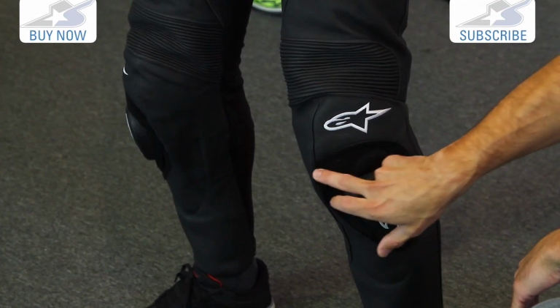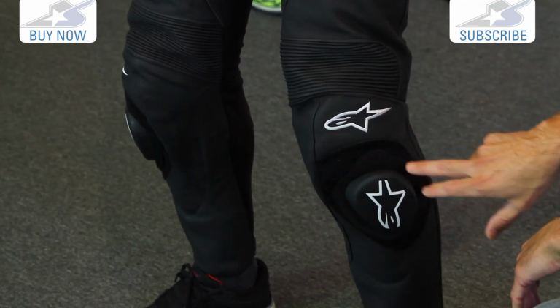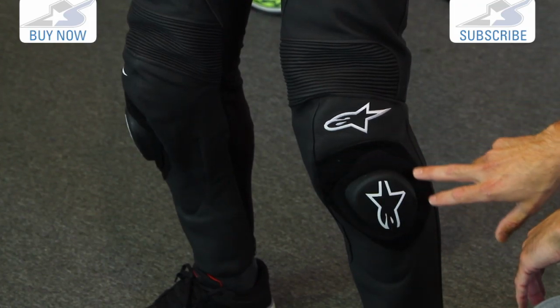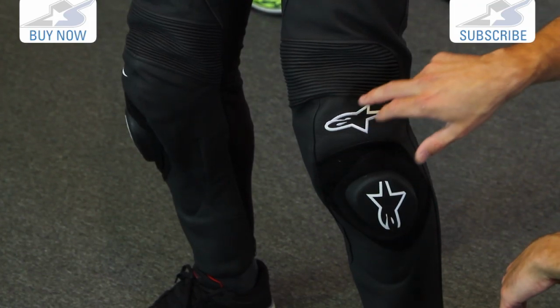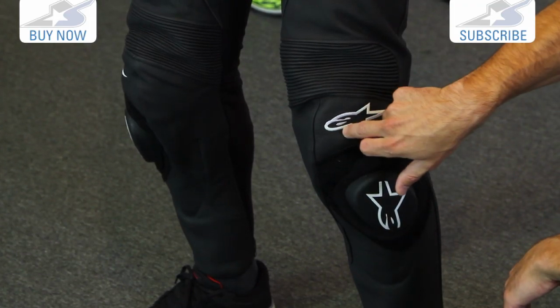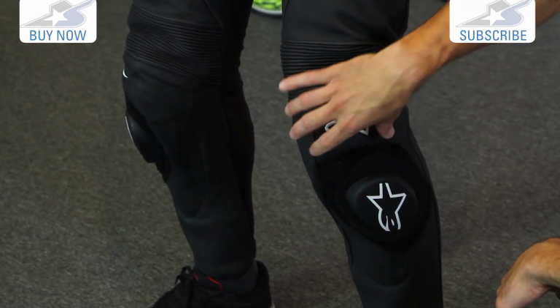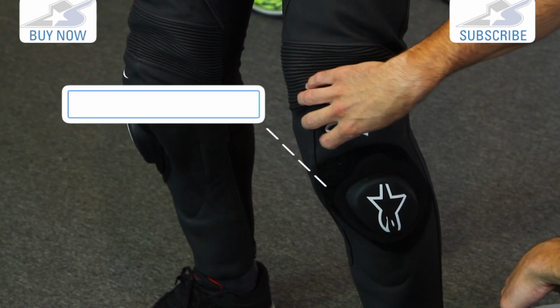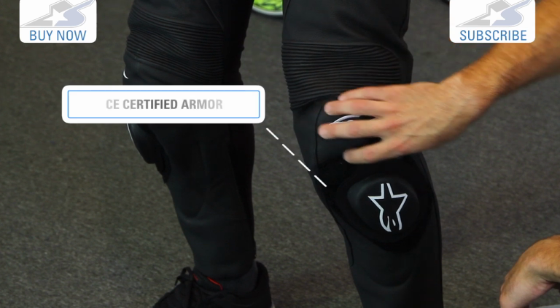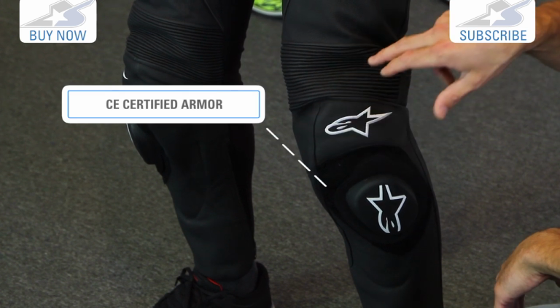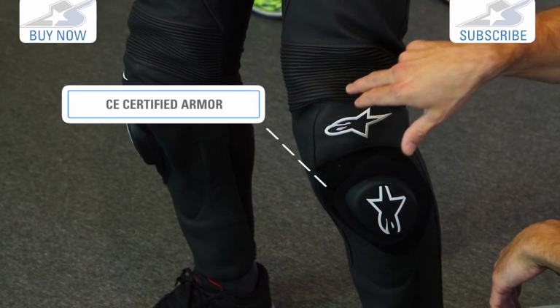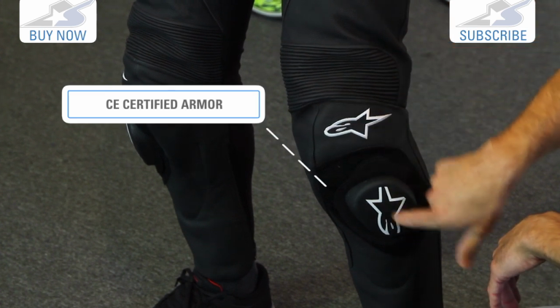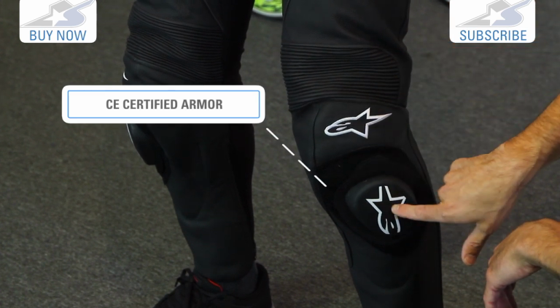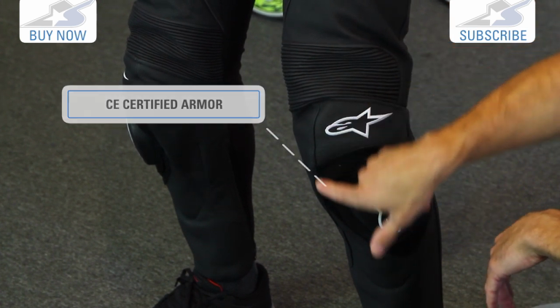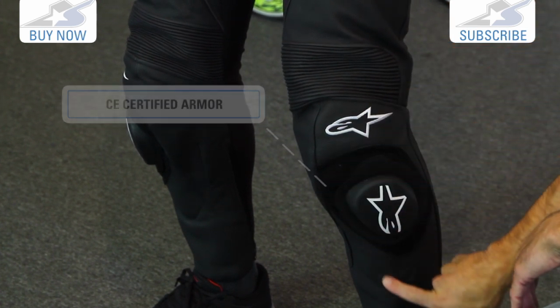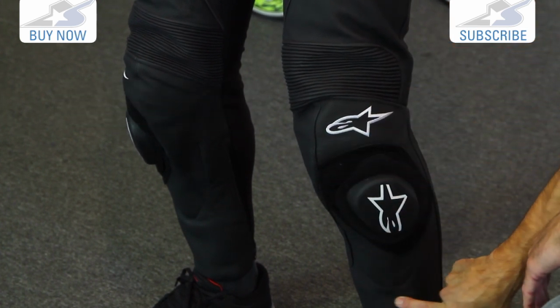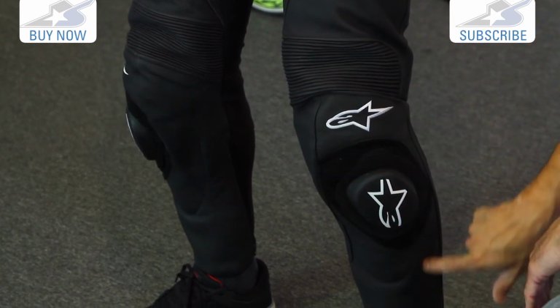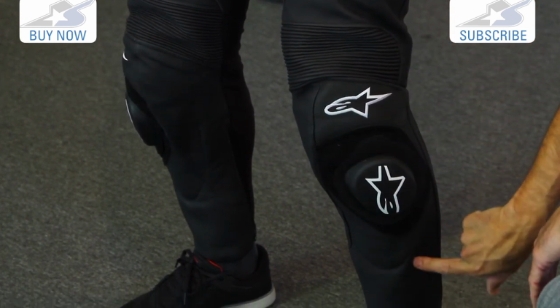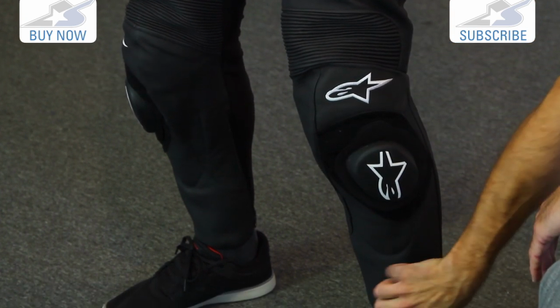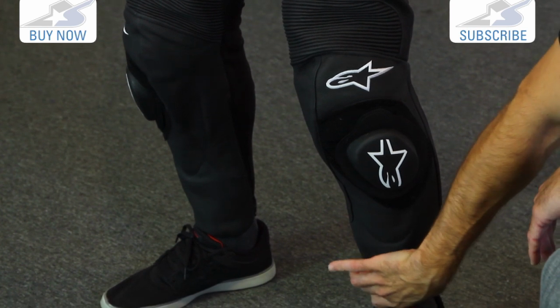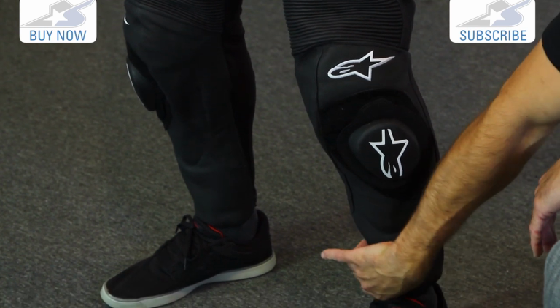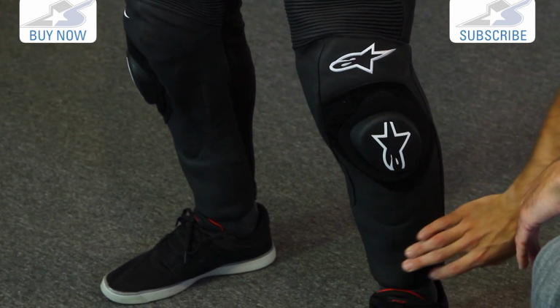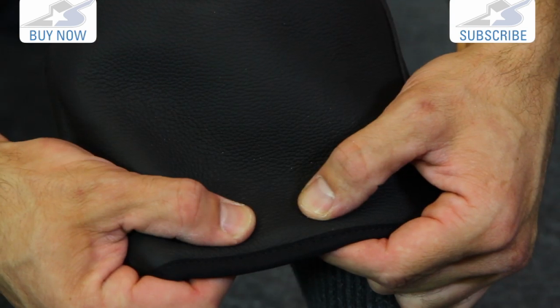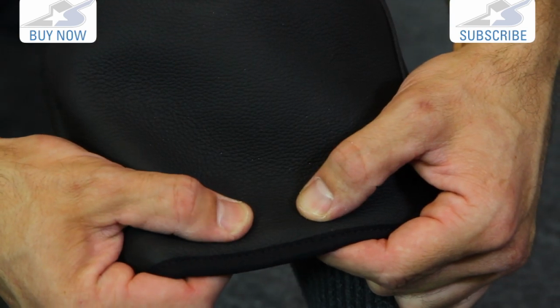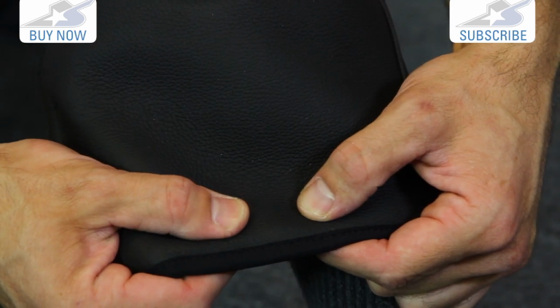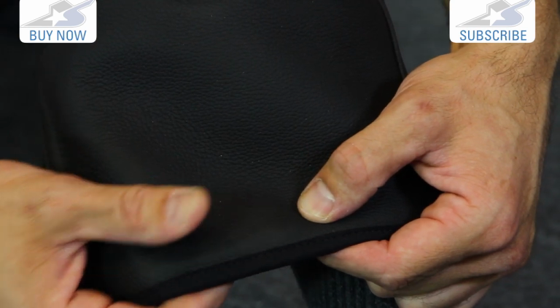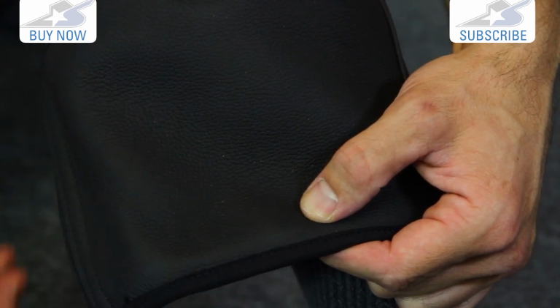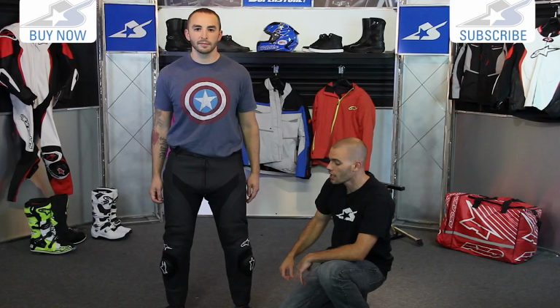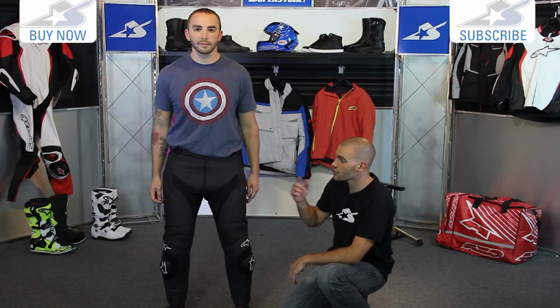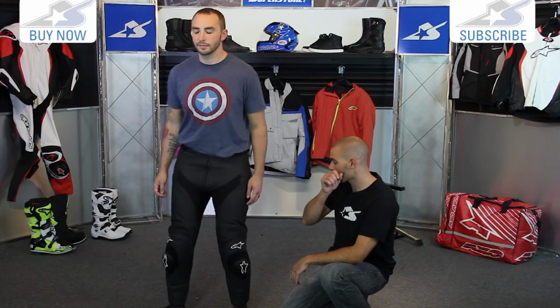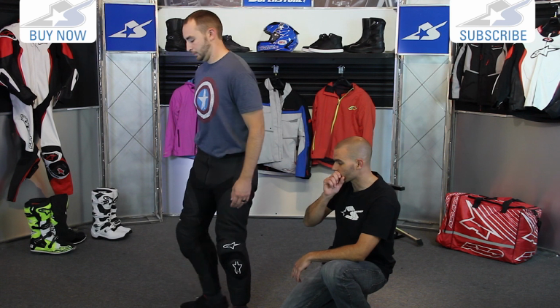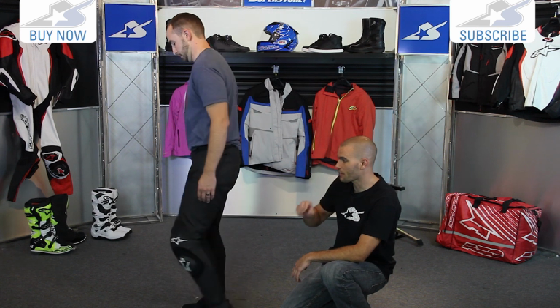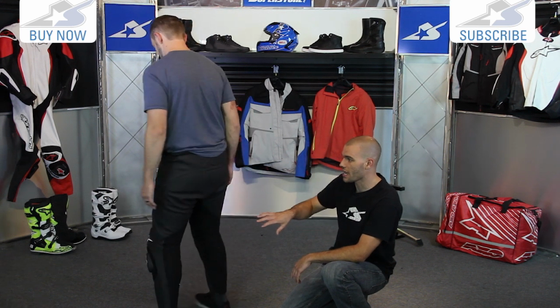Heavy-duty Velcro is standard. Underneath that, you have CE-approved armor covering the knee and the shin. Further down, there's extra padding that isn't CE-approved but it's really going to be comfortable down inside your boot. Go ahead and turn around, Curtis, and we'll look at the back of the pant.